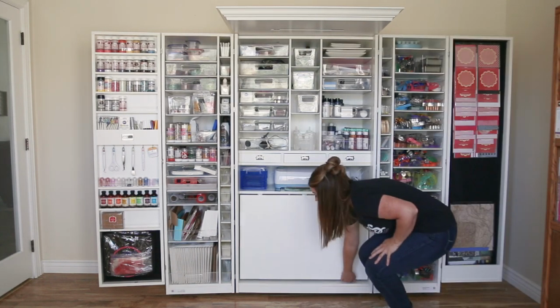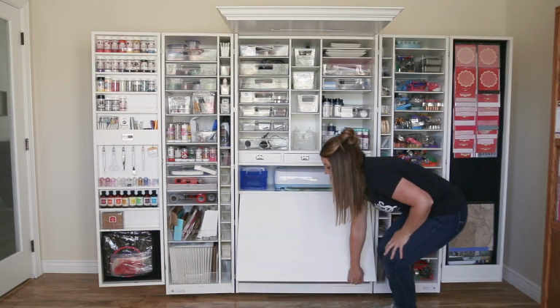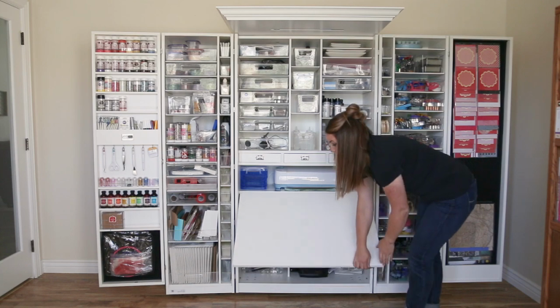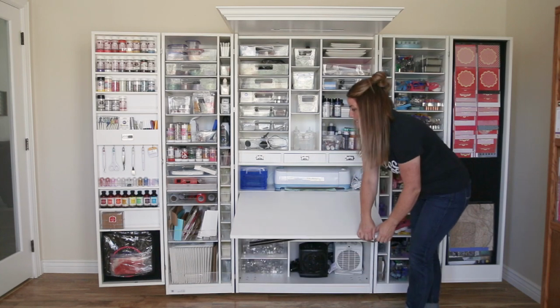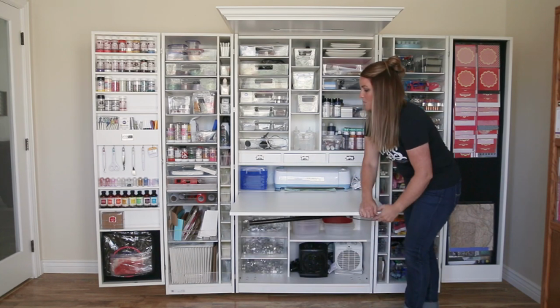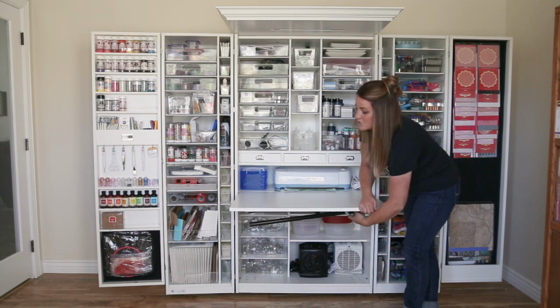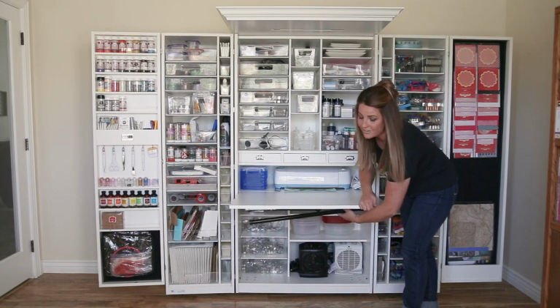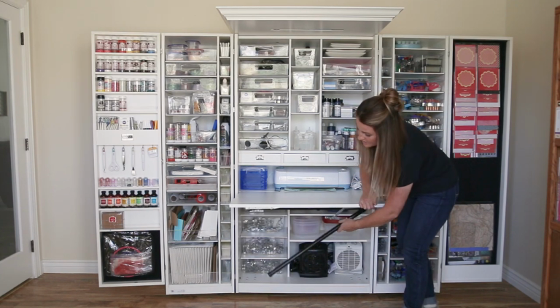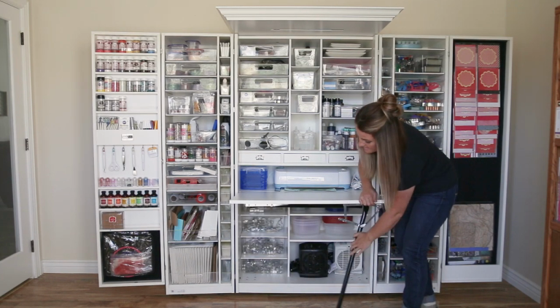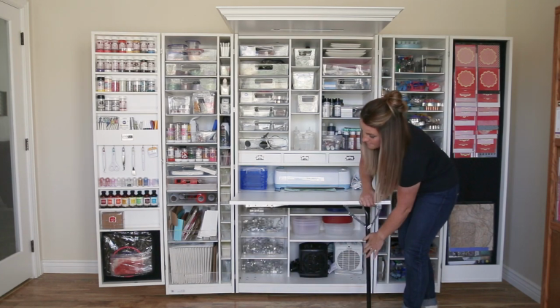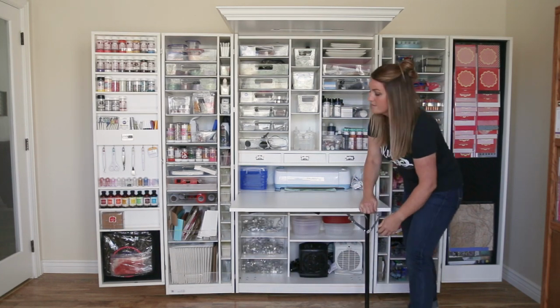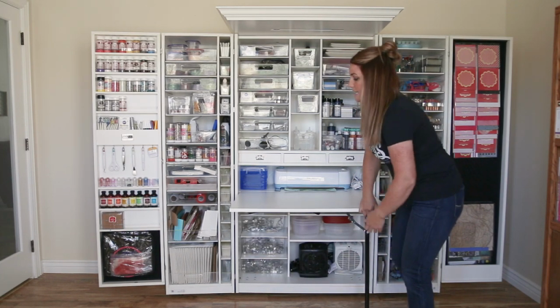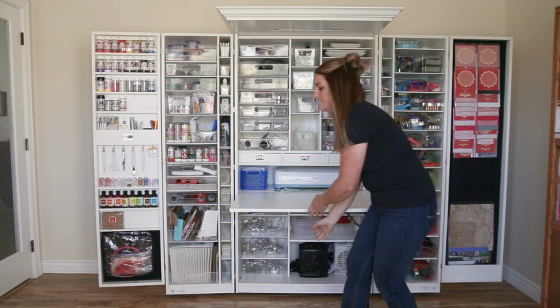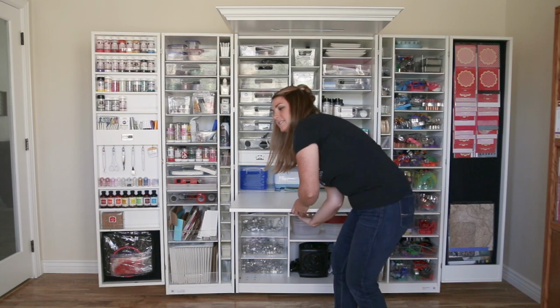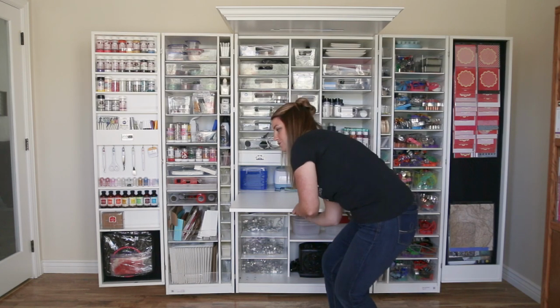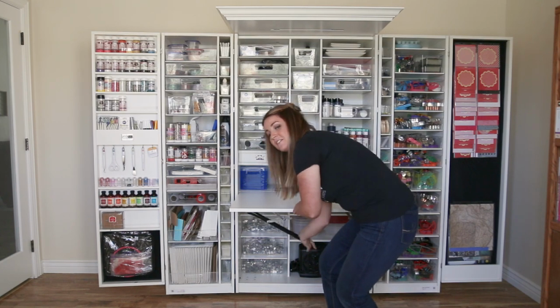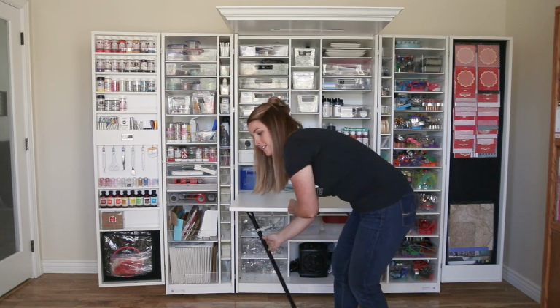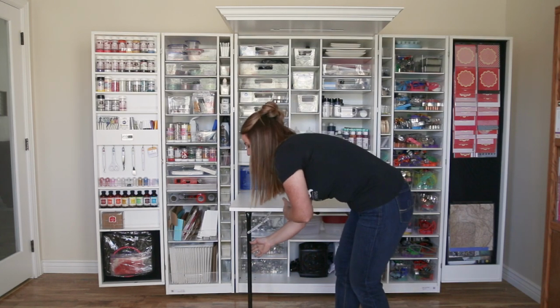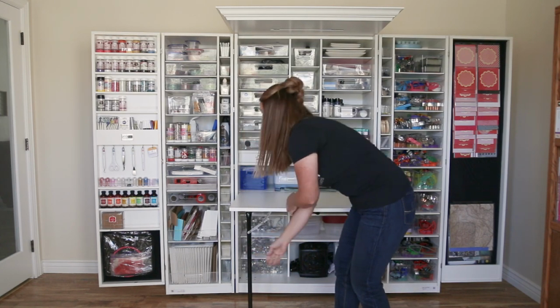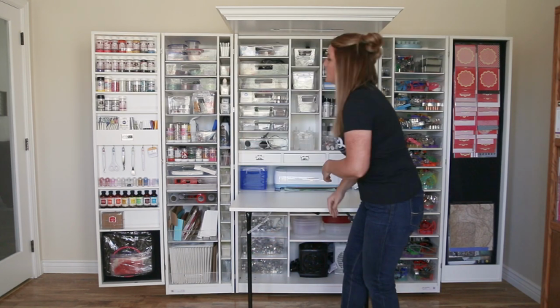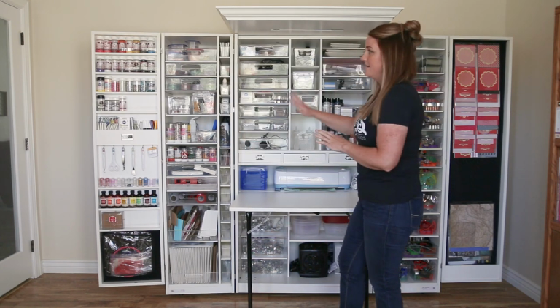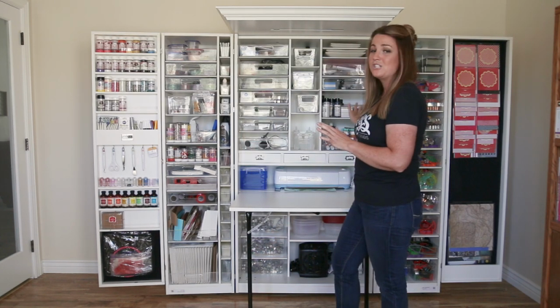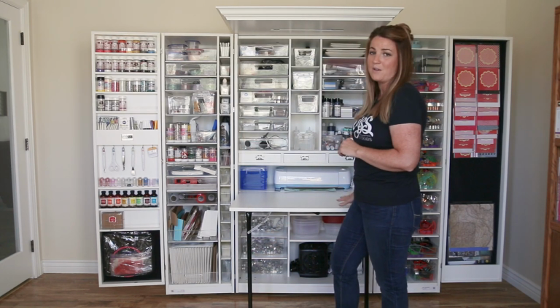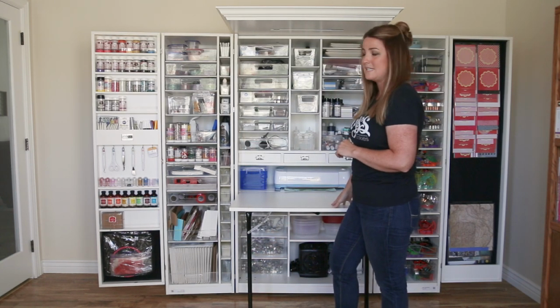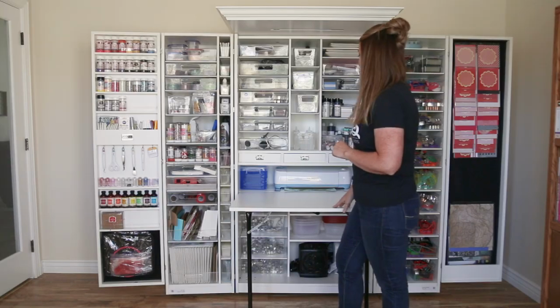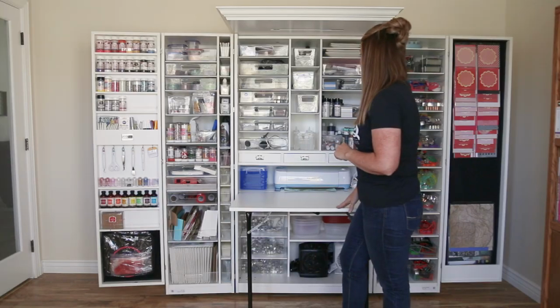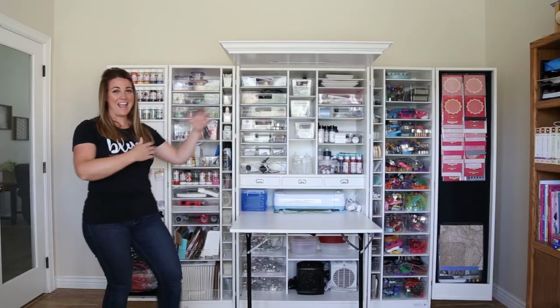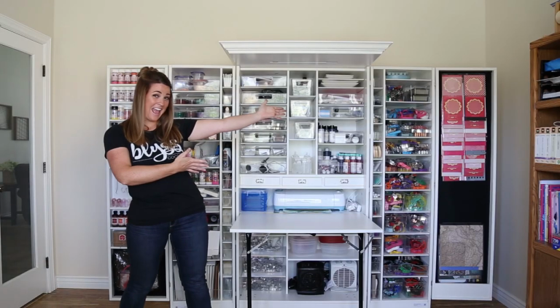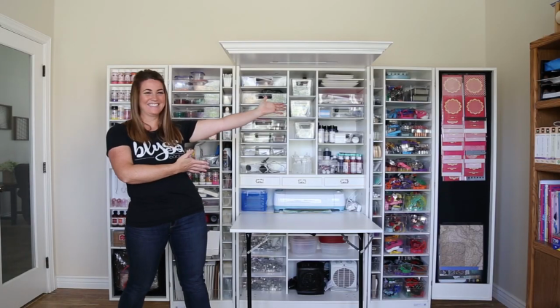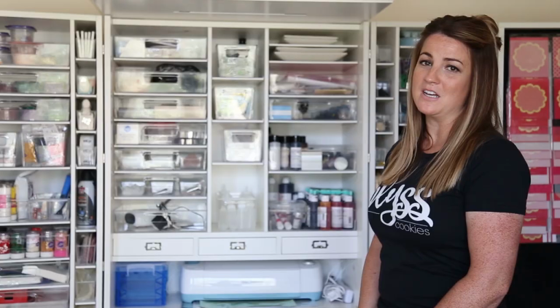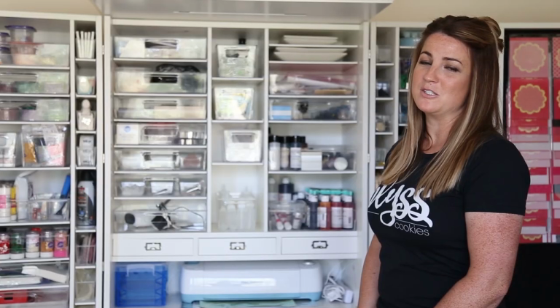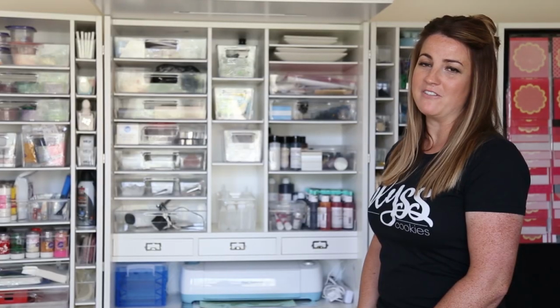This is the table that I can set up when I'm actually decorating cookies. It's nice because it's central, right in the front of the workbox, so that I can reach everything while I'm sitting here at the table. I love my workbox, and it's made working on cookies so much fun.